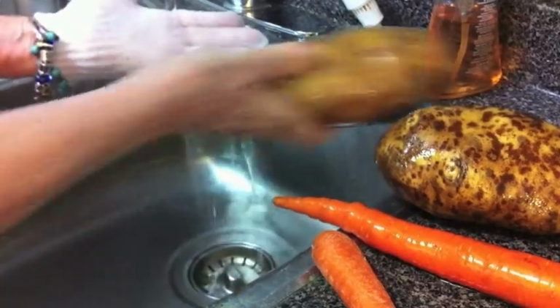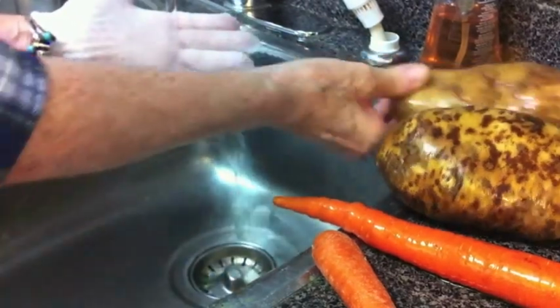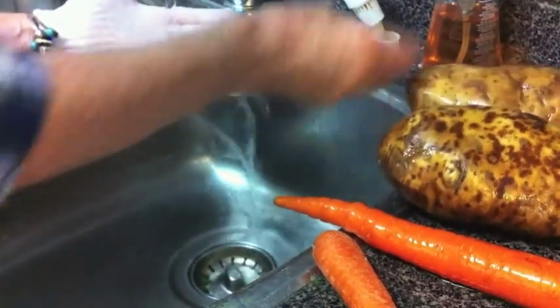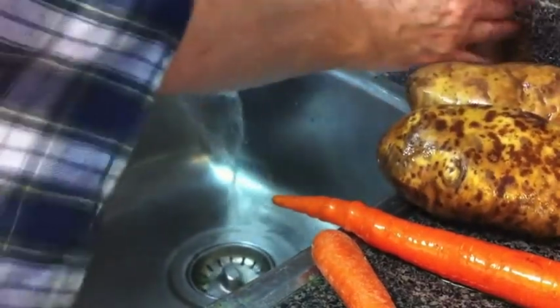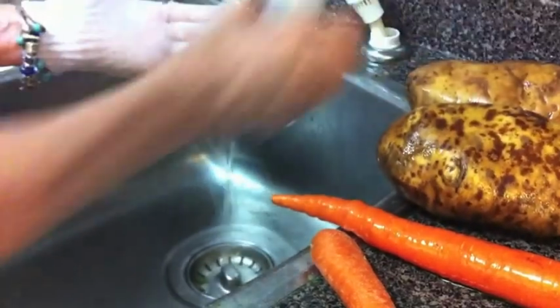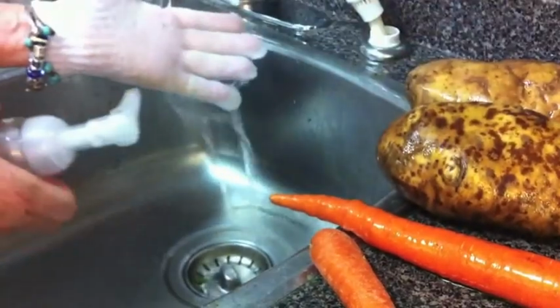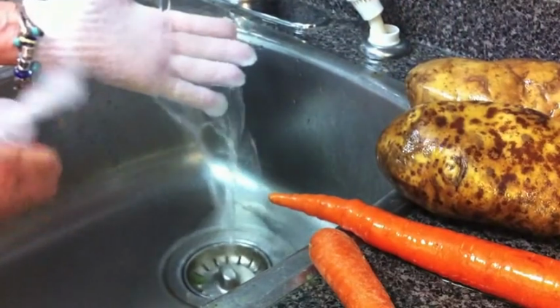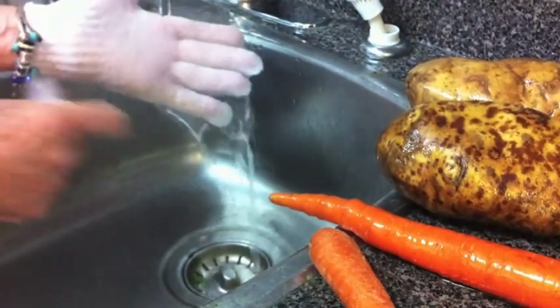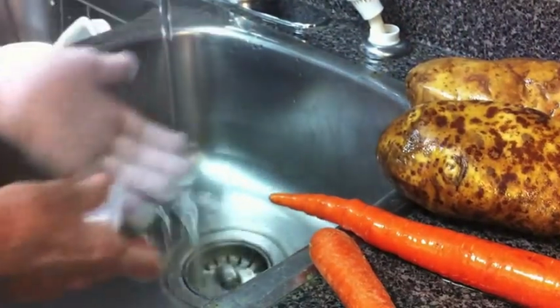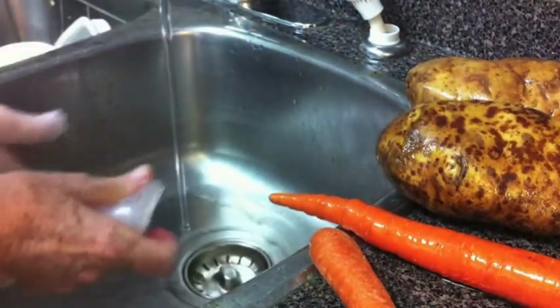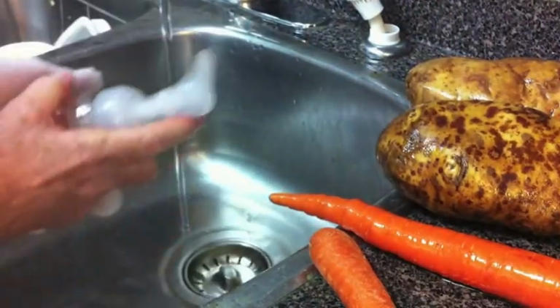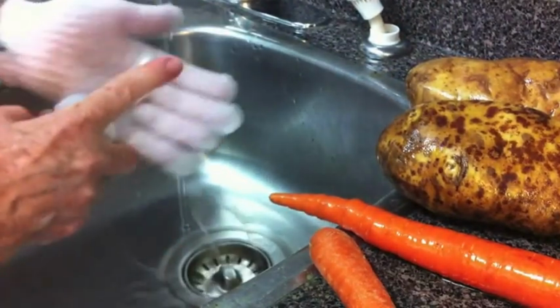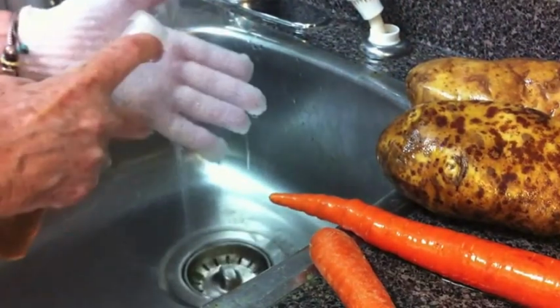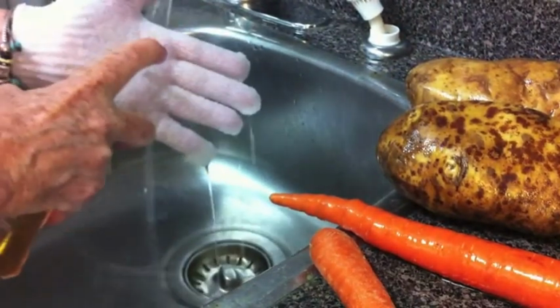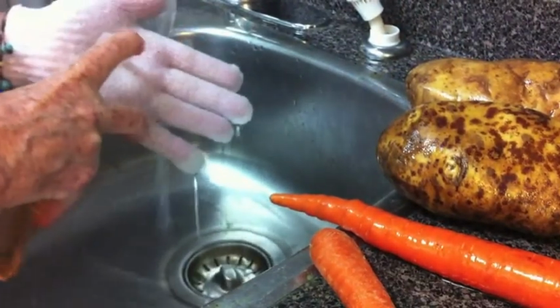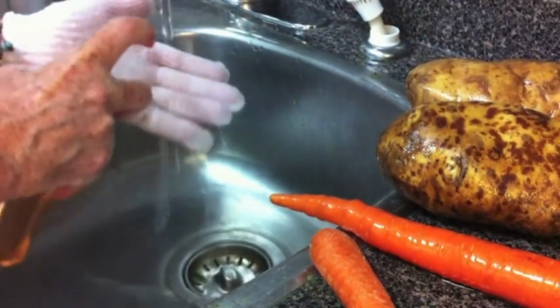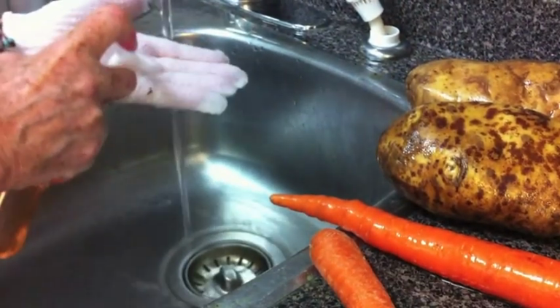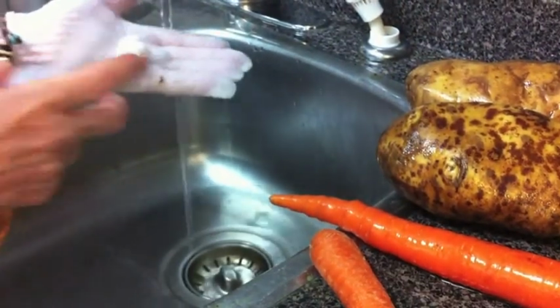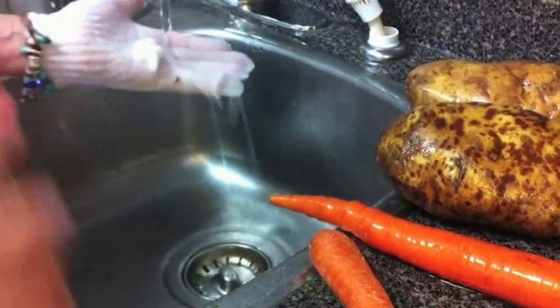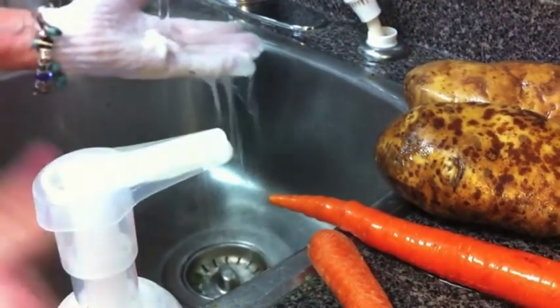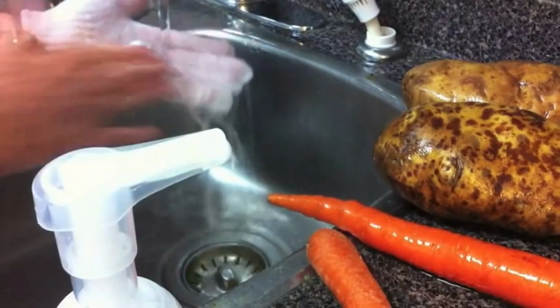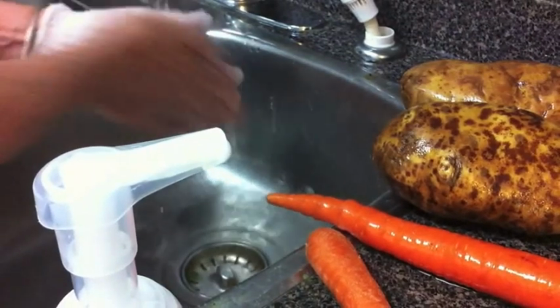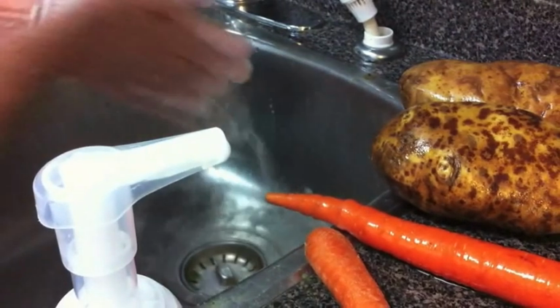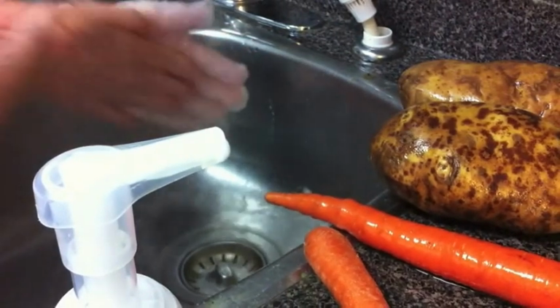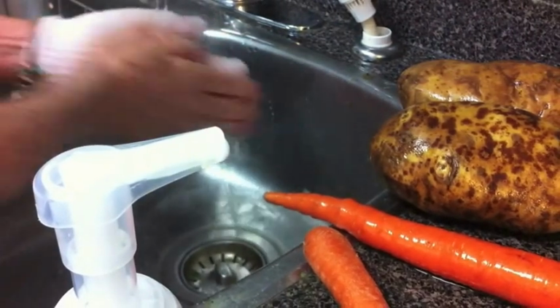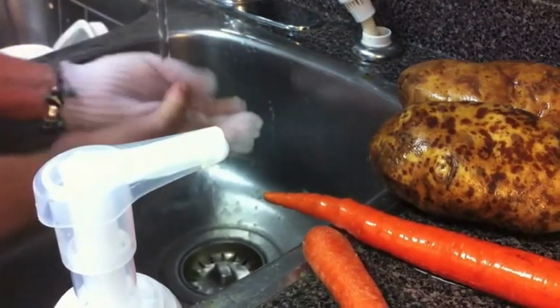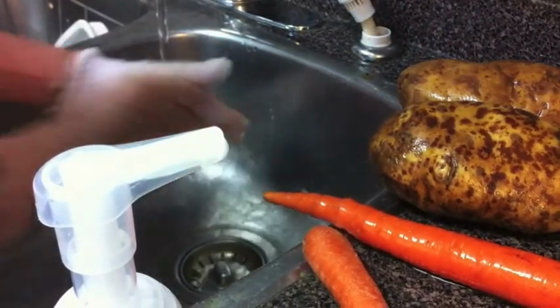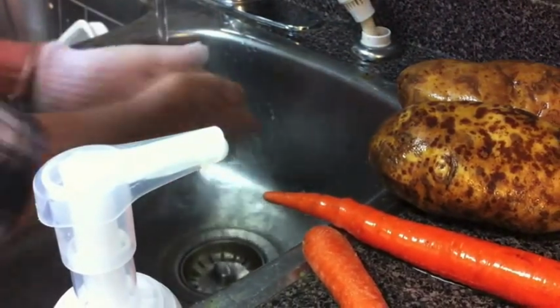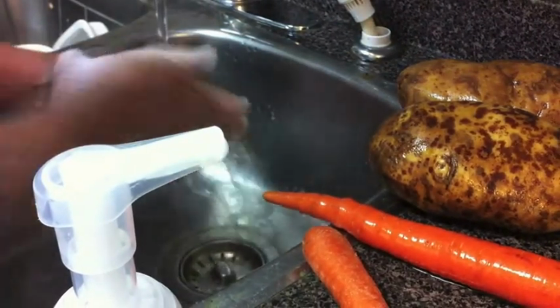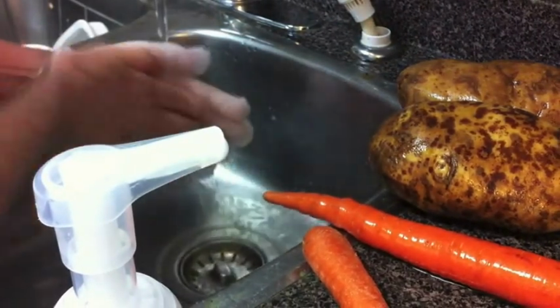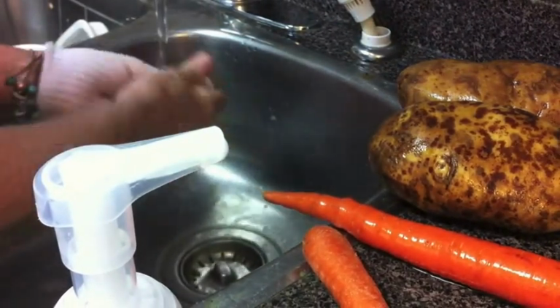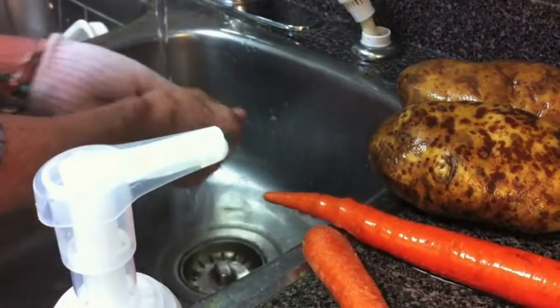For your potatoes, clean them and pop them in the oven after you pierce them with a knife. Then clean your glove with hand soap, and Bob's your uncle — your glove is ready for the next time.